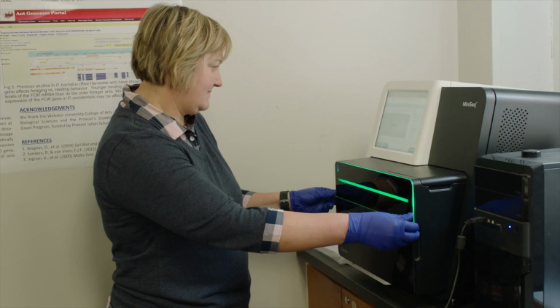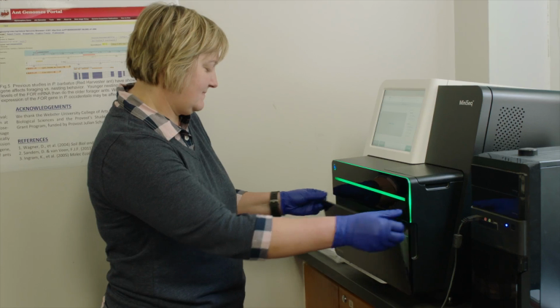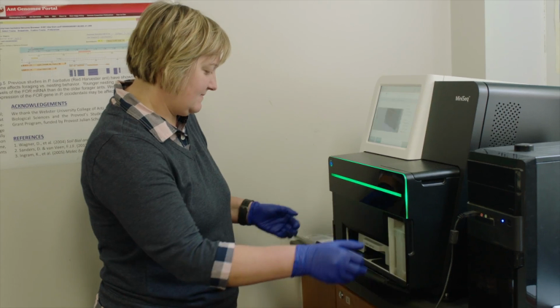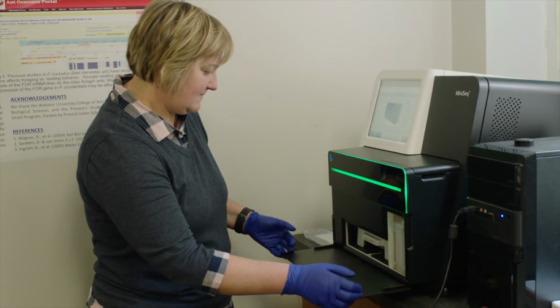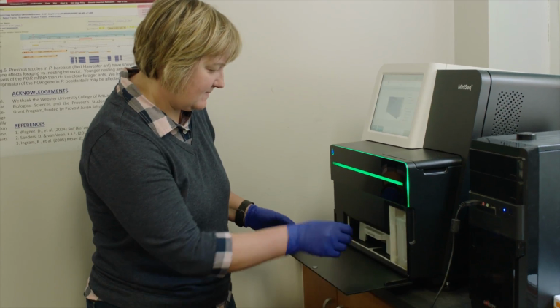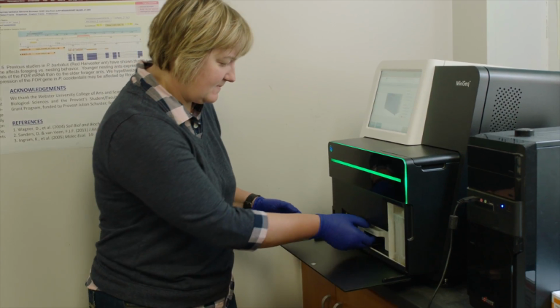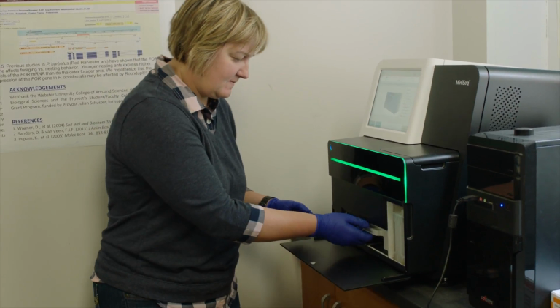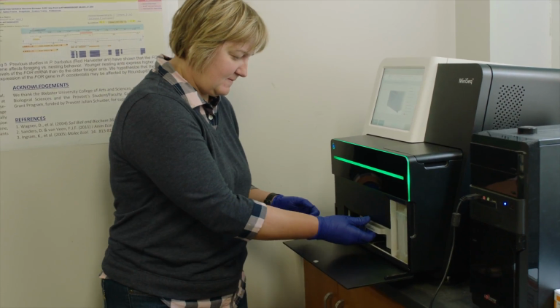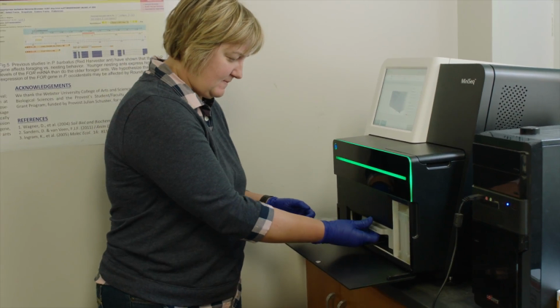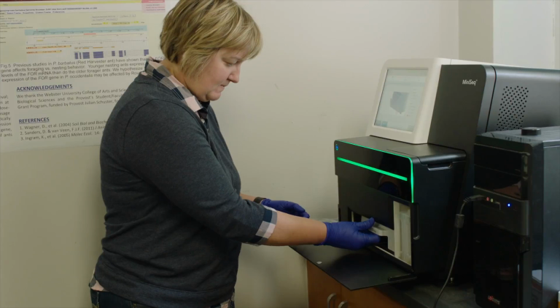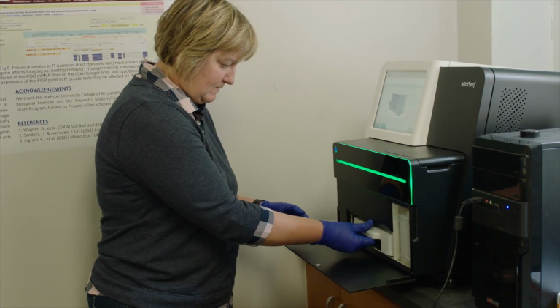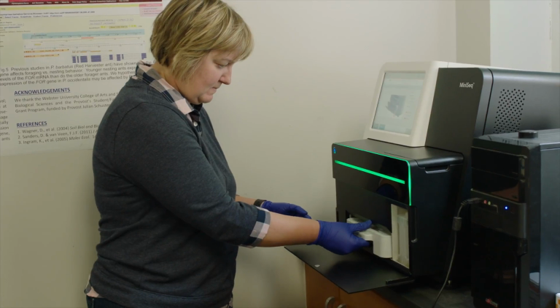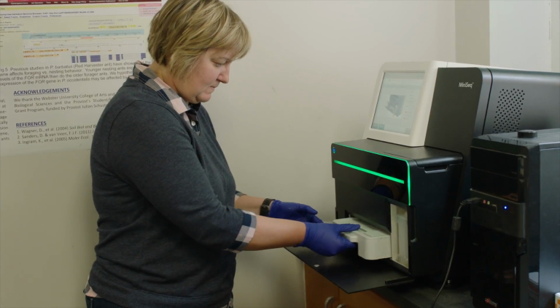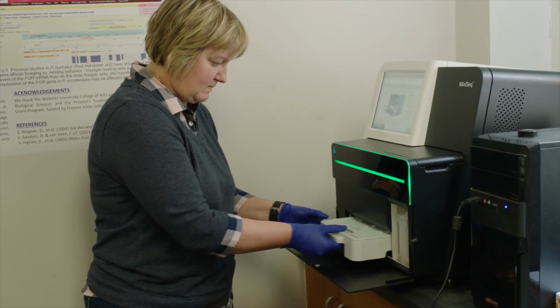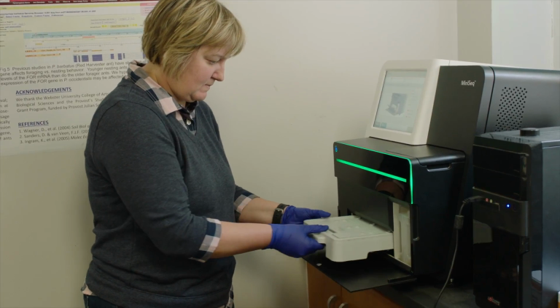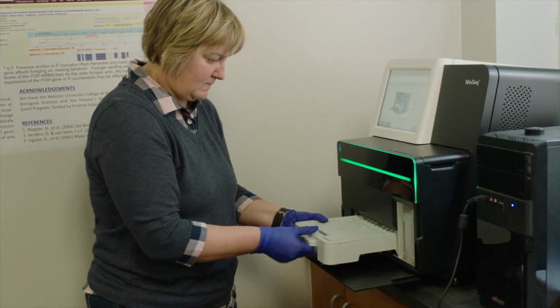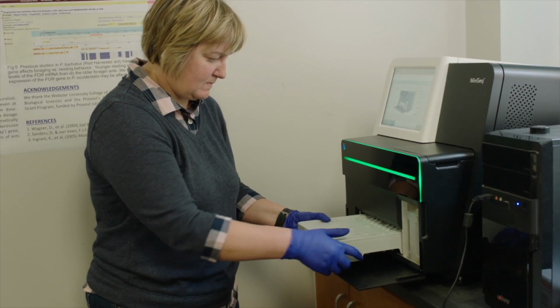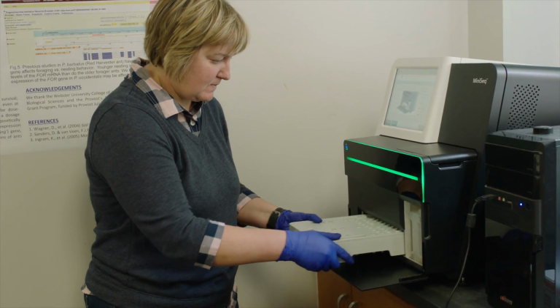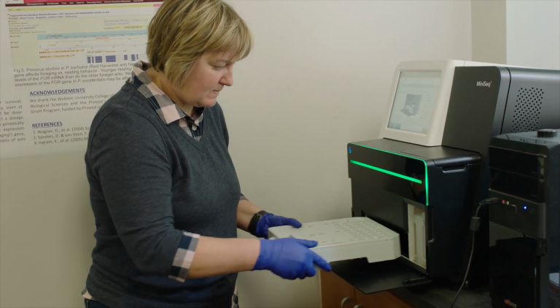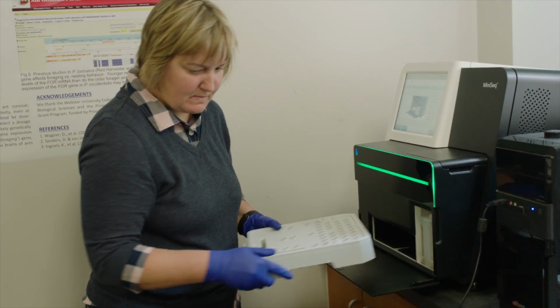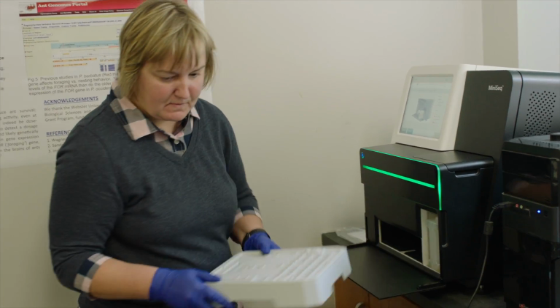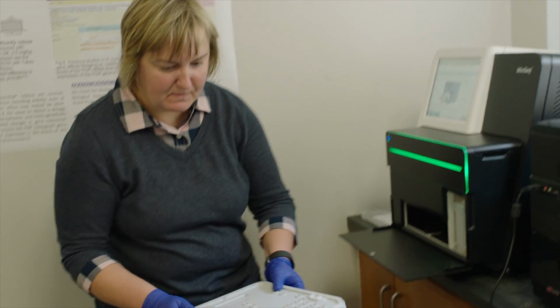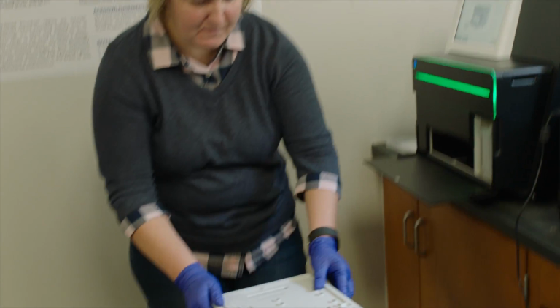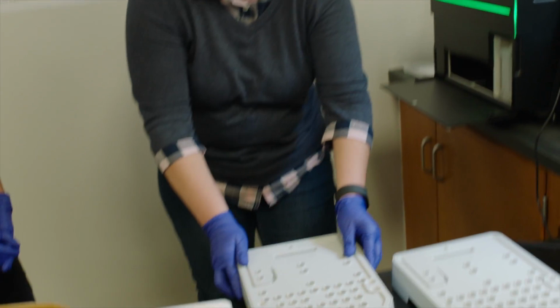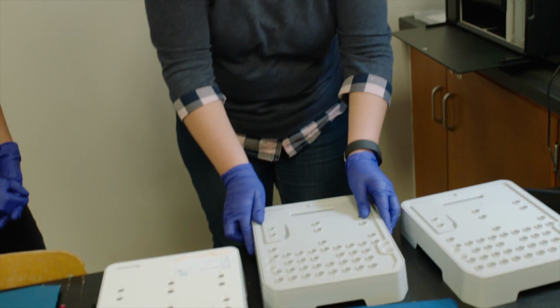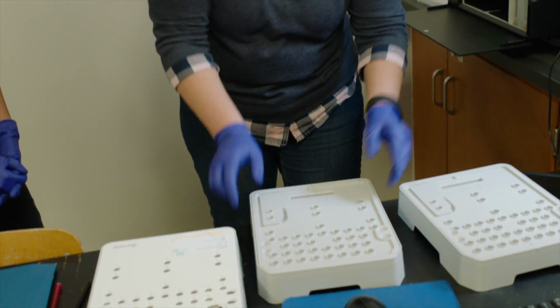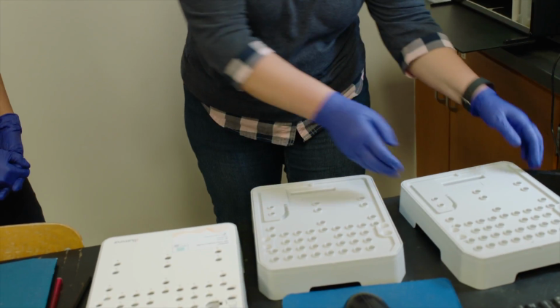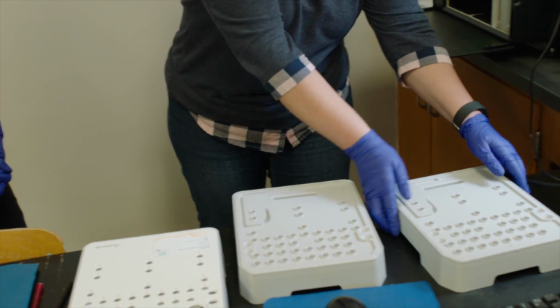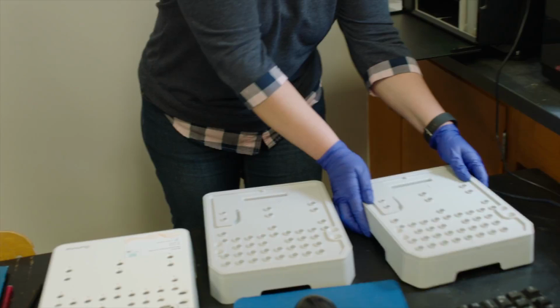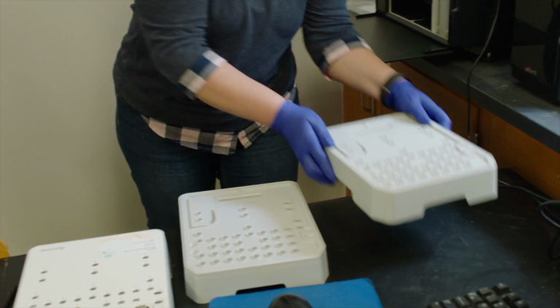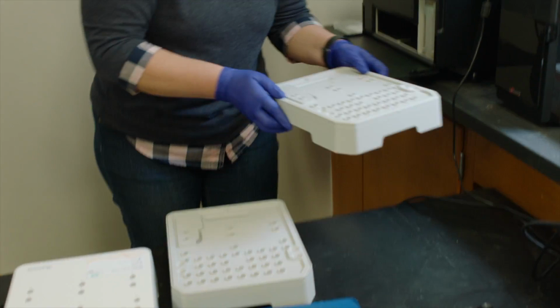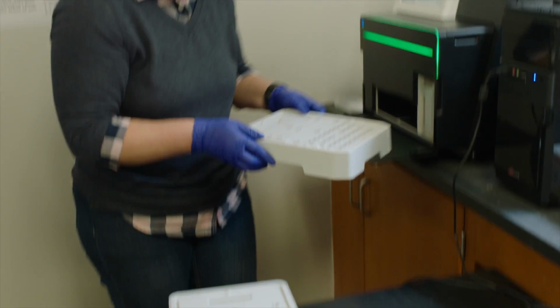When the instruments showed up, the students were saying, 'This looks so cool.' And there were a few students who saw it and said immediately, 'I want to sequence something.'